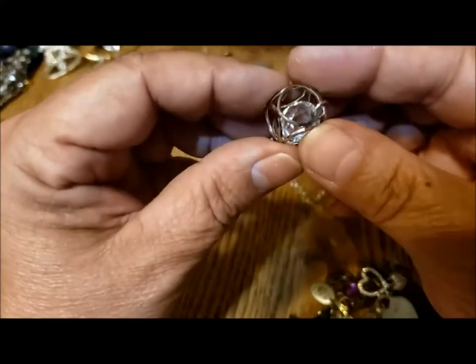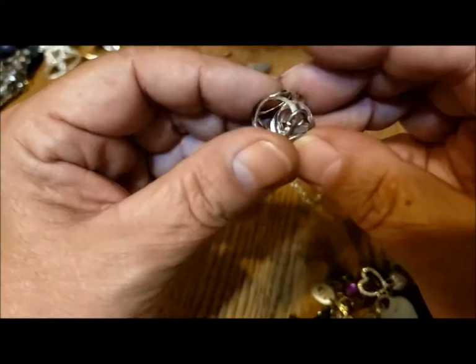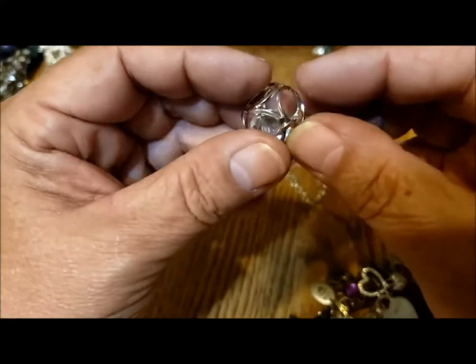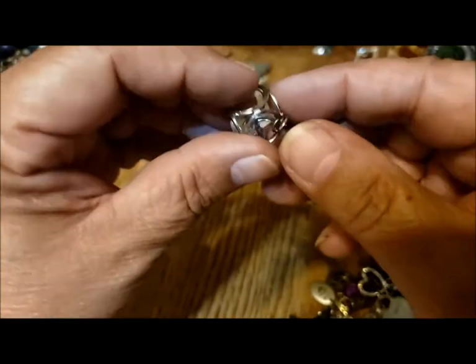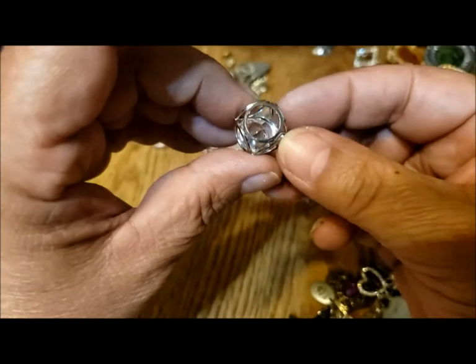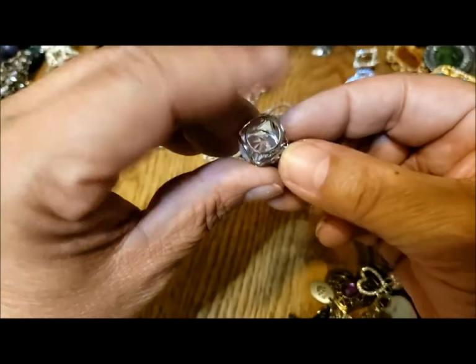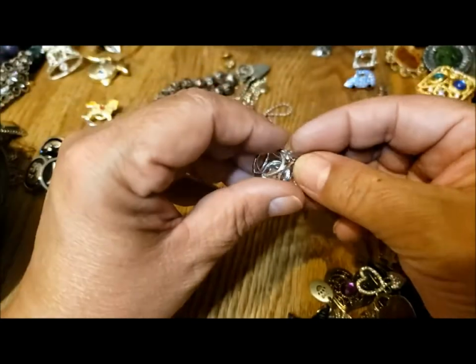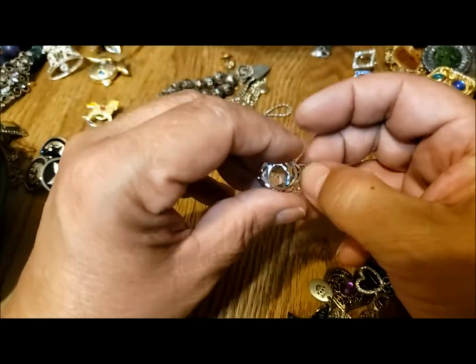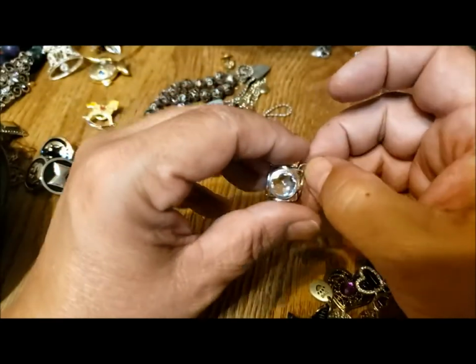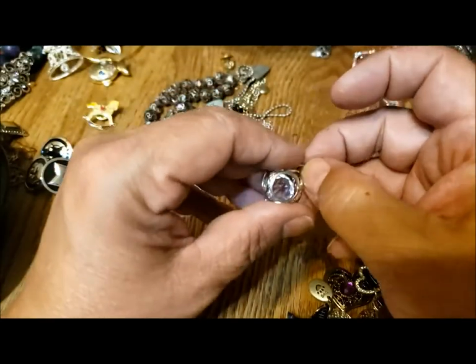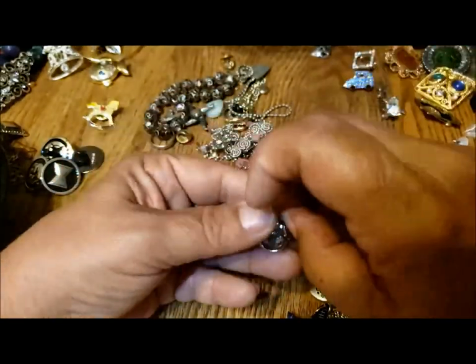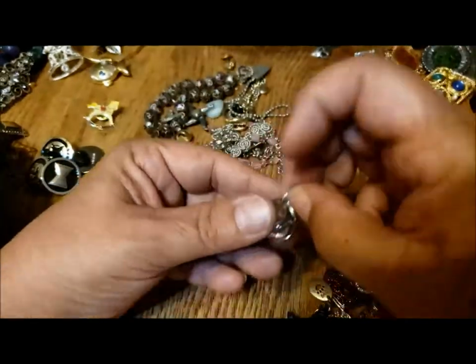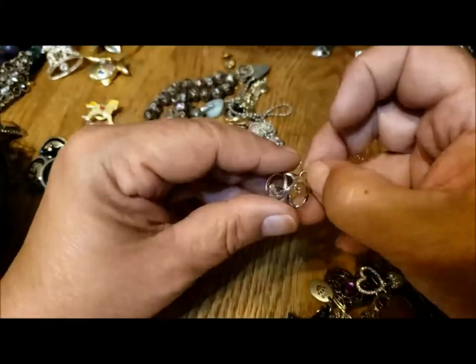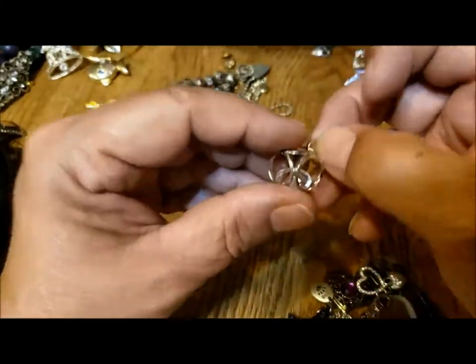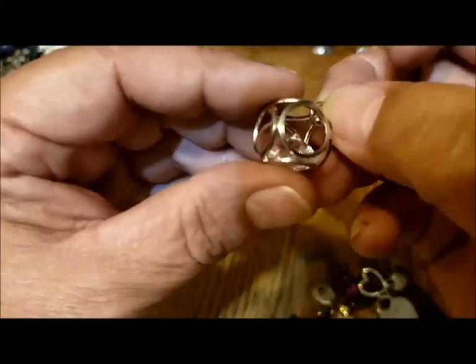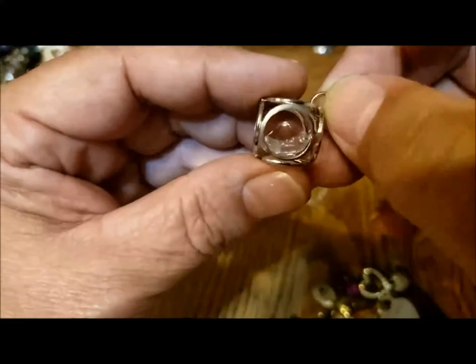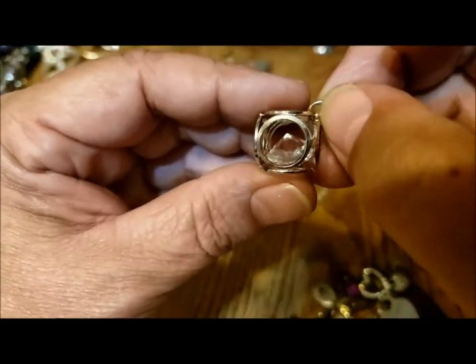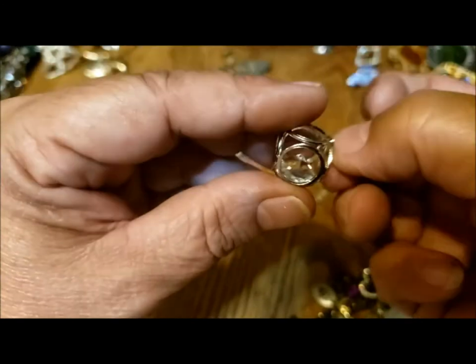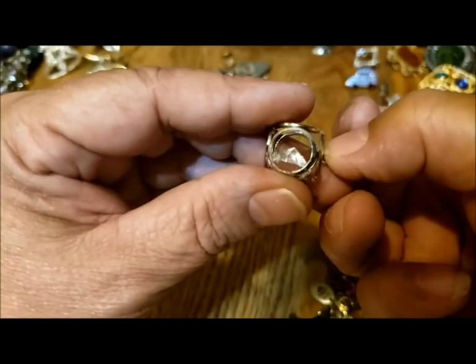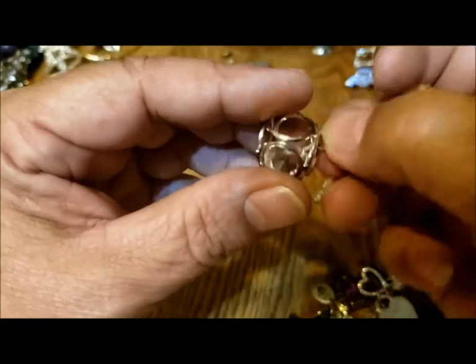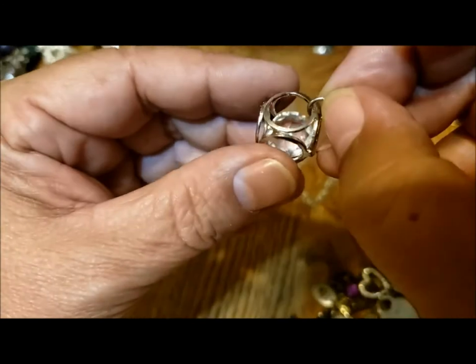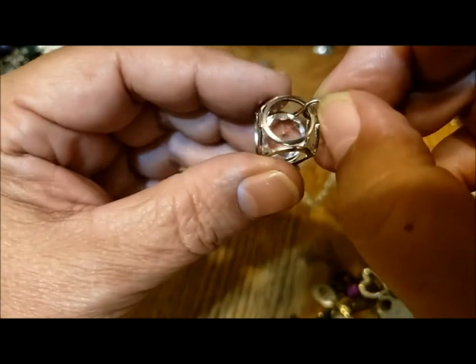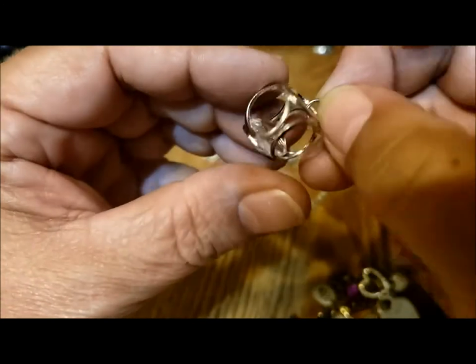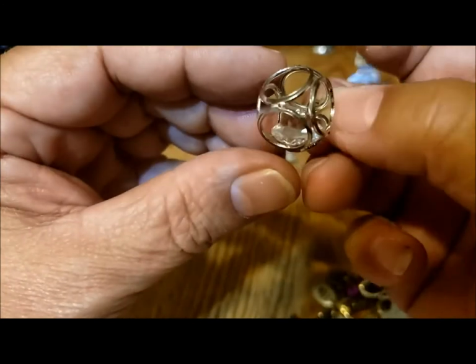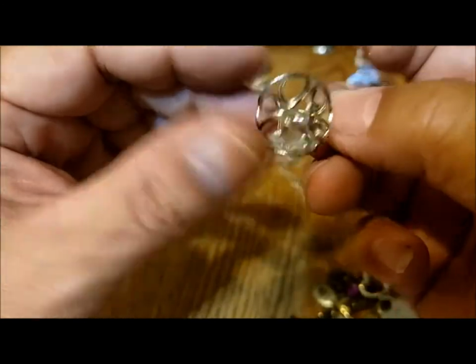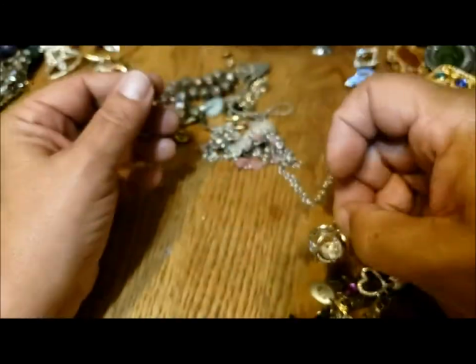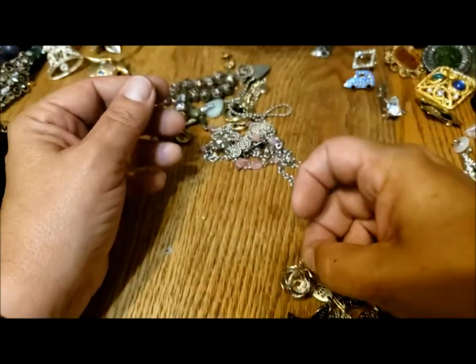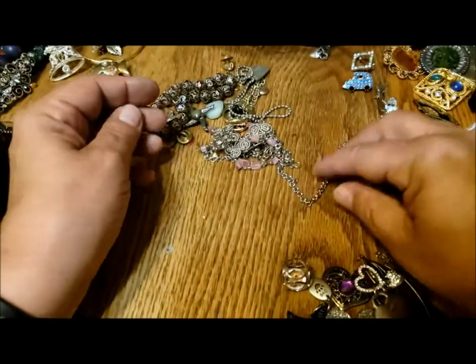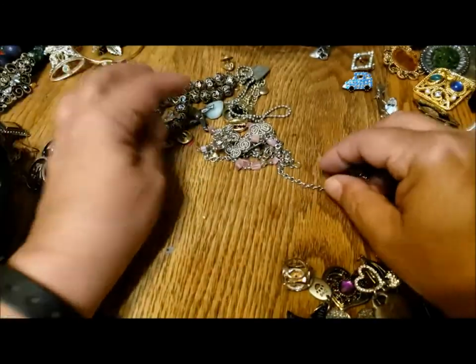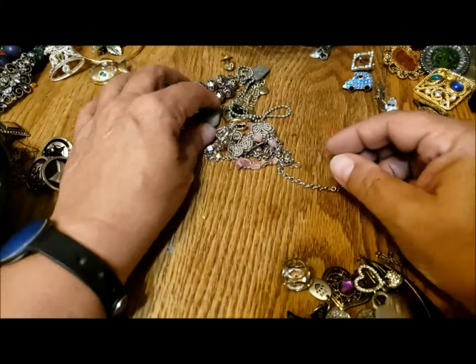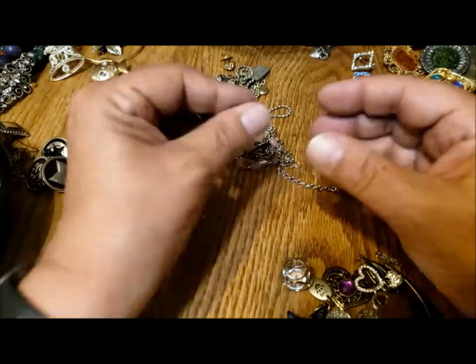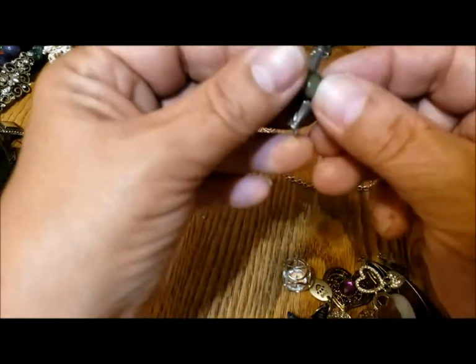Here's another little pendant. It's kind of silver, but there was a necklace we found earlier that was gold tone. Lots of little bits and pieces.